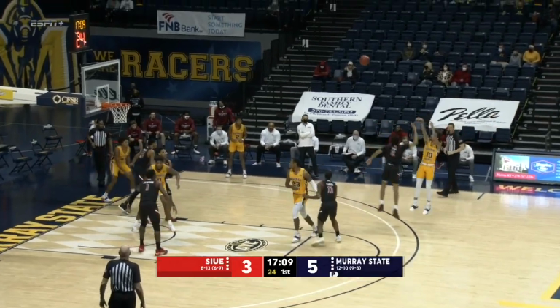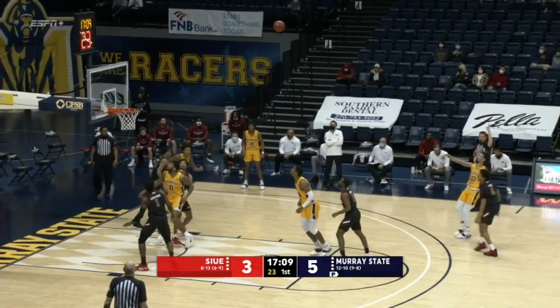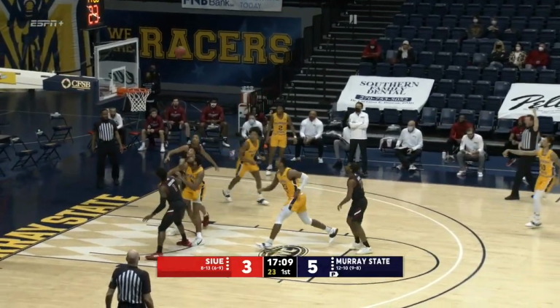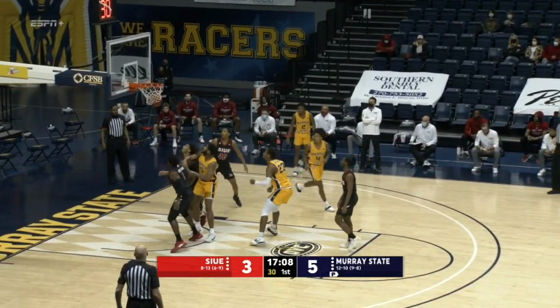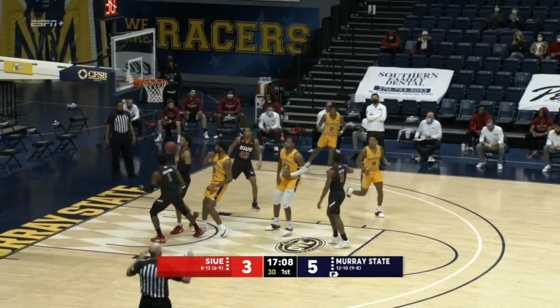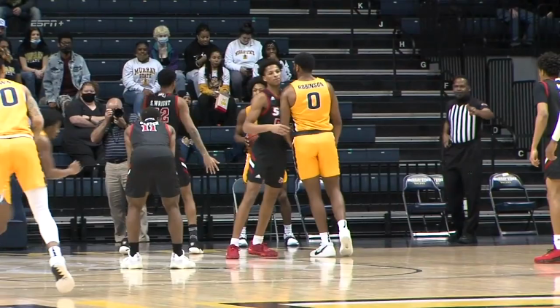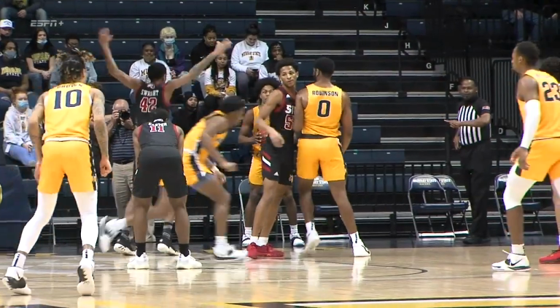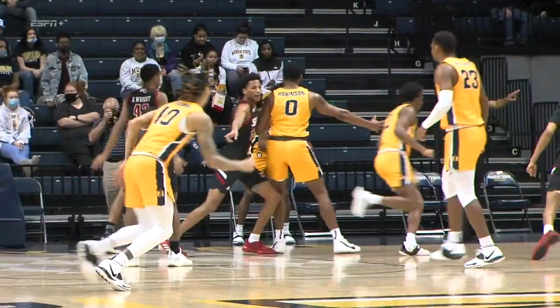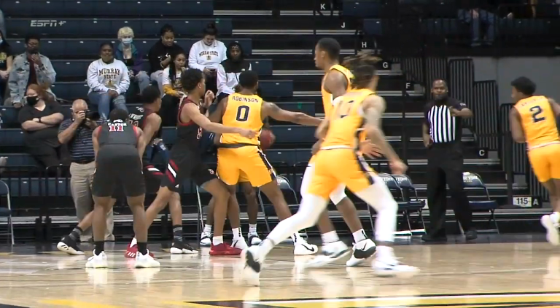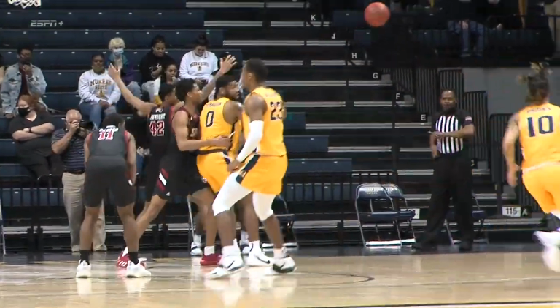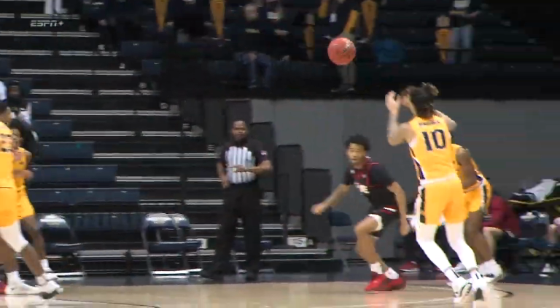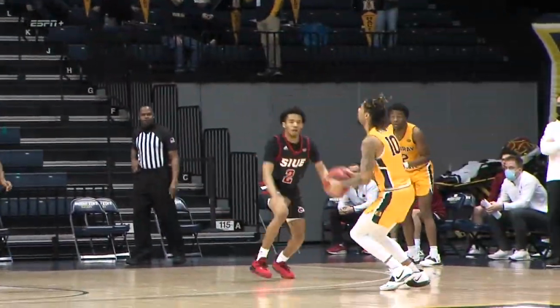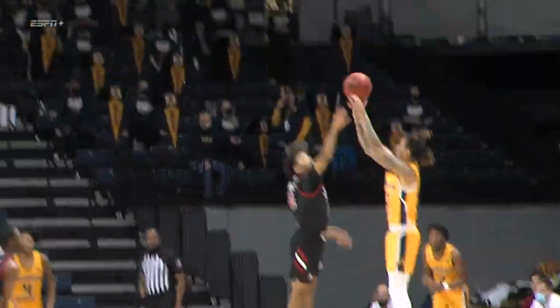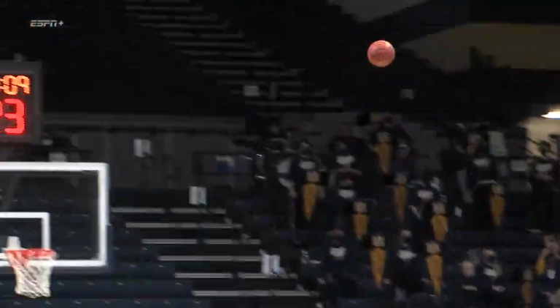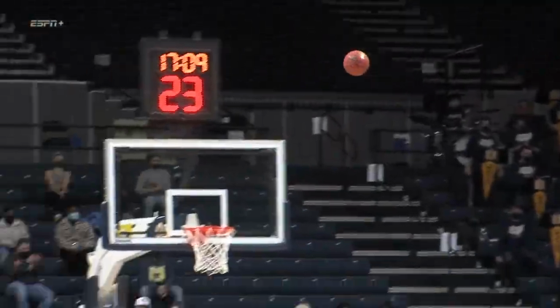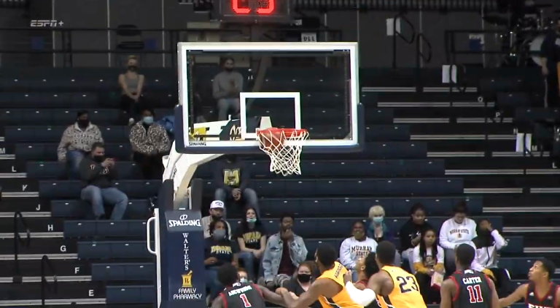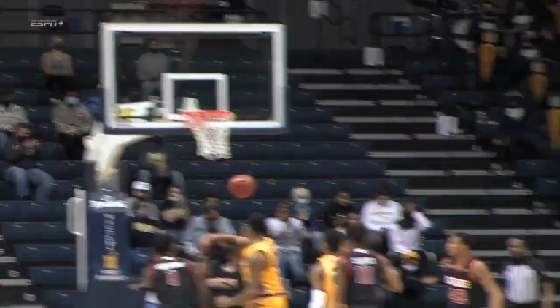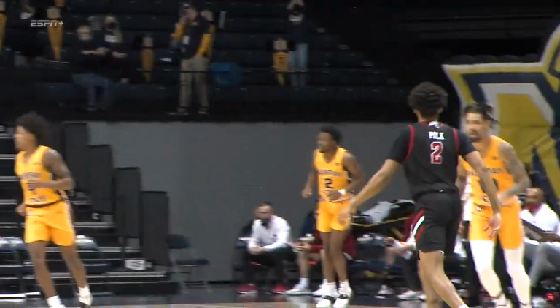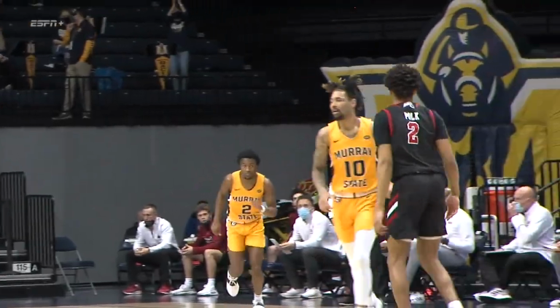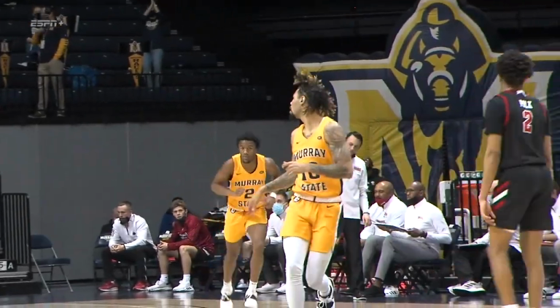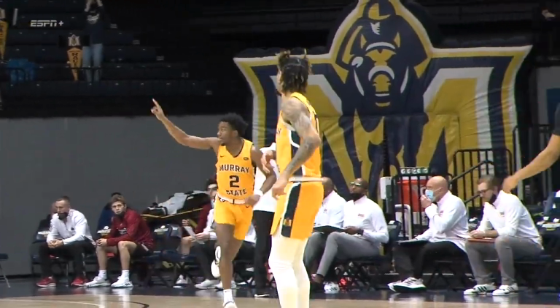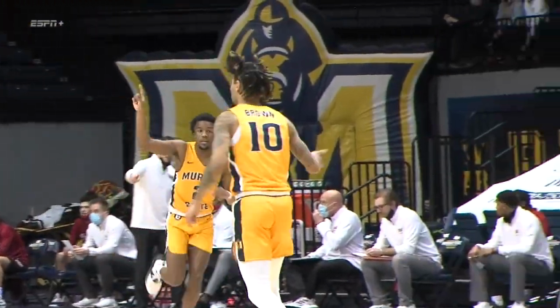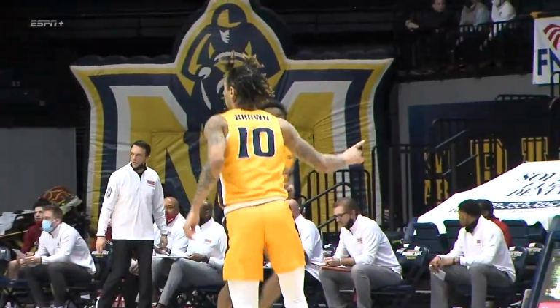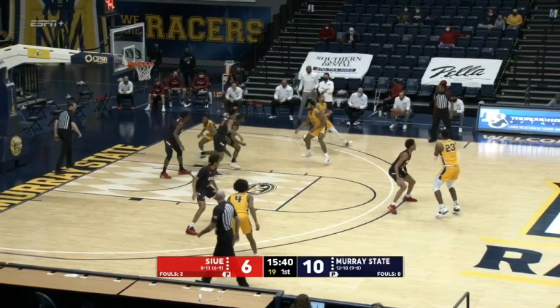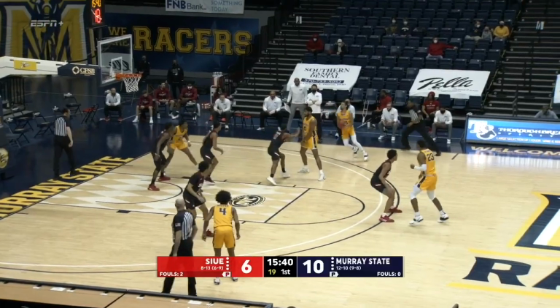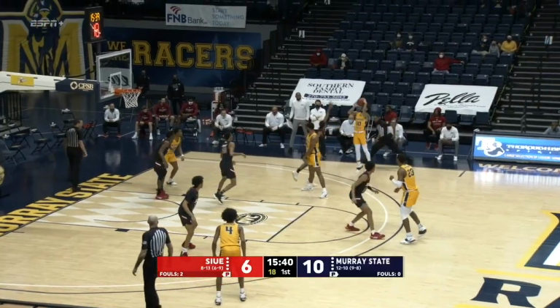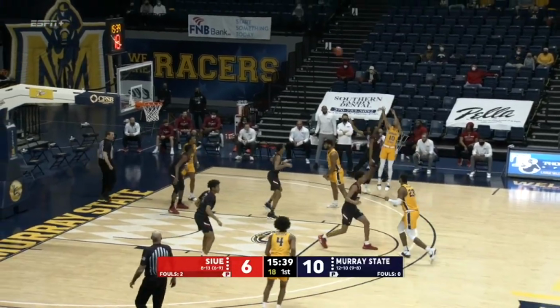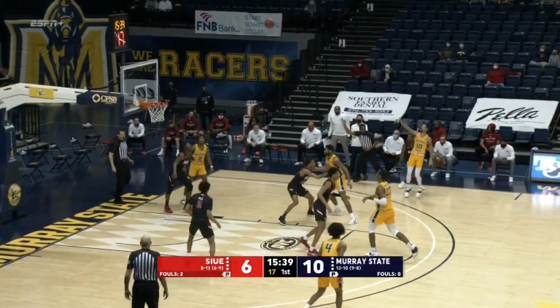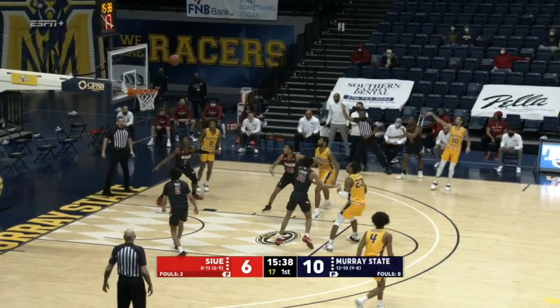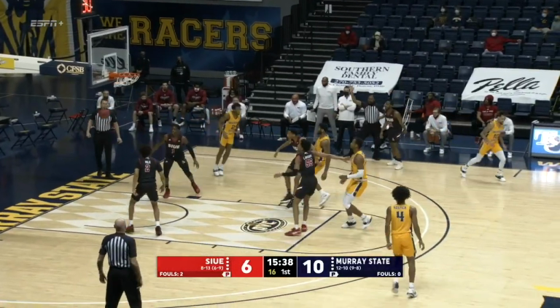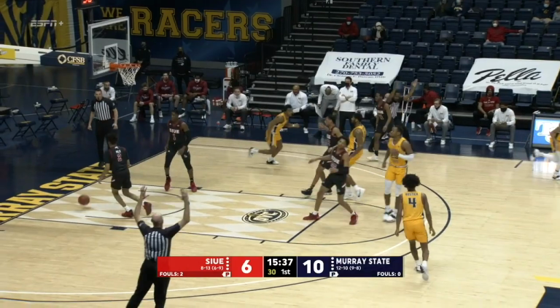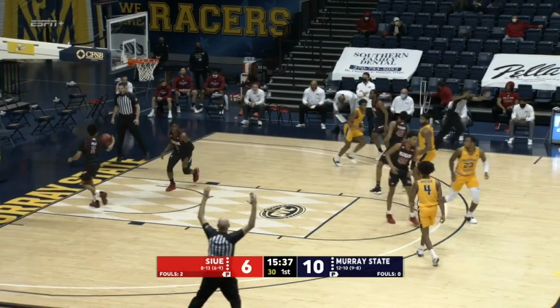Wide open is Brown, and he buries the three off the inbounds play. S-I-U-E goes zone again — underneath out of bounds — and the Racer screened perfectly. Williams at the top, right side Brown. Catch and shoot three. Buried it.